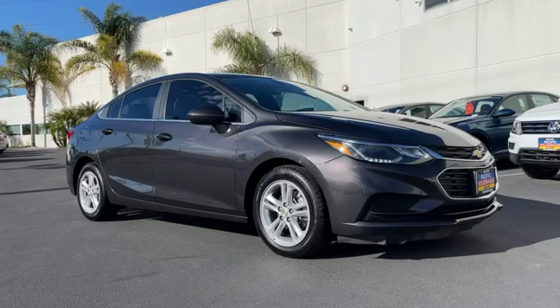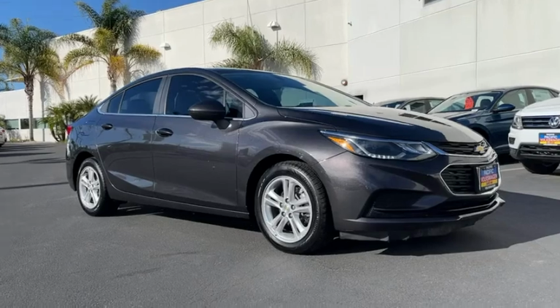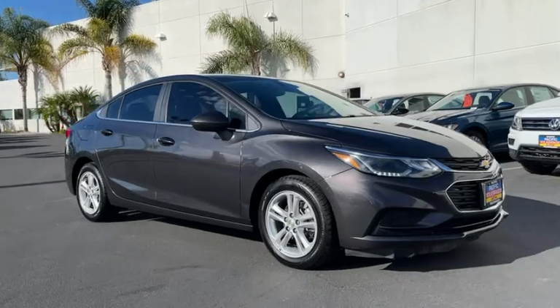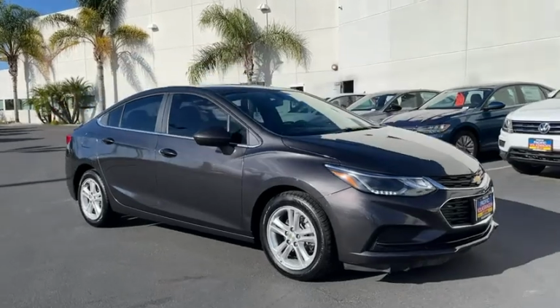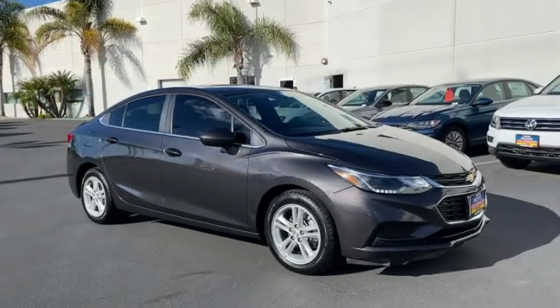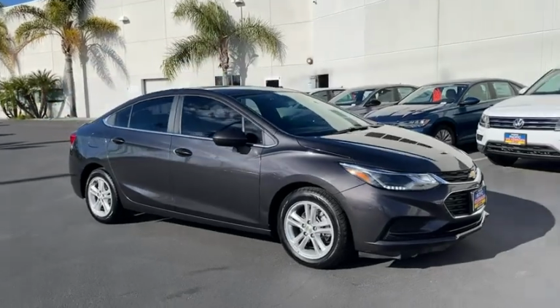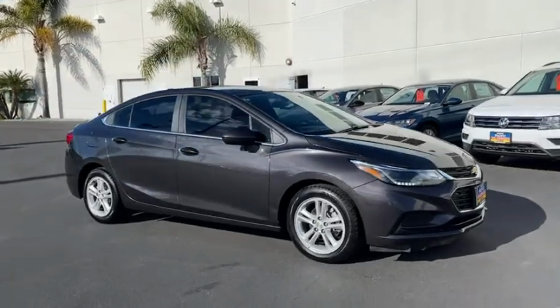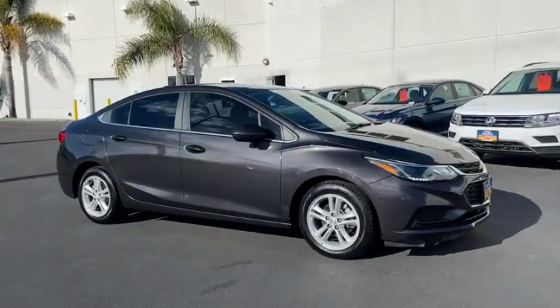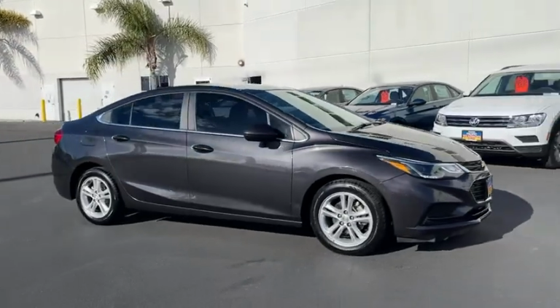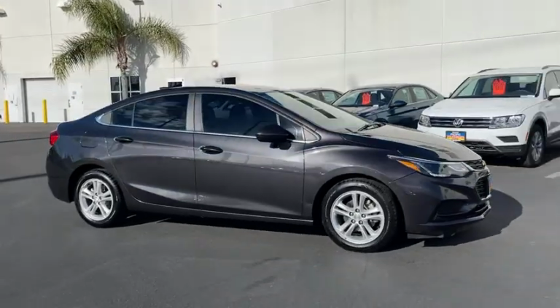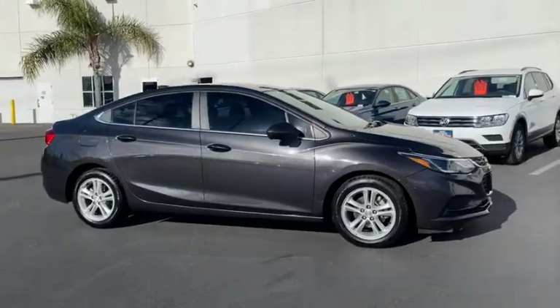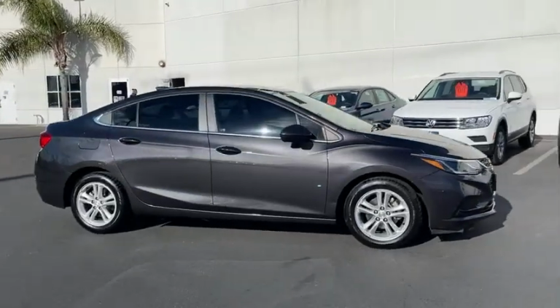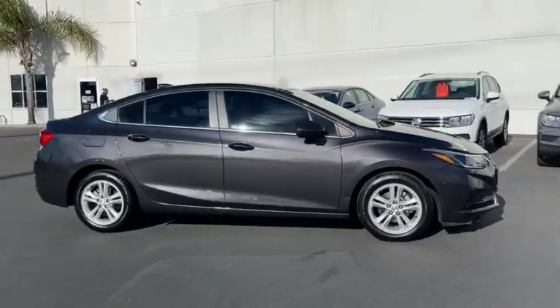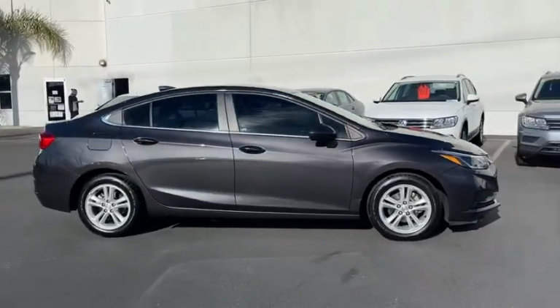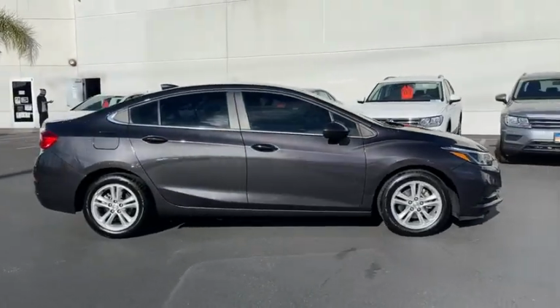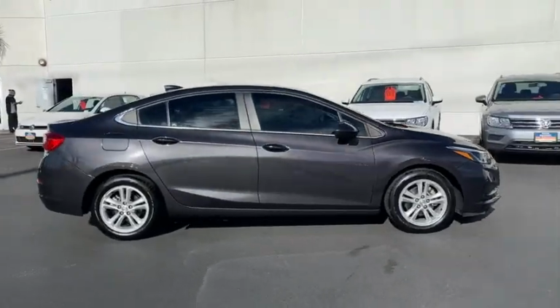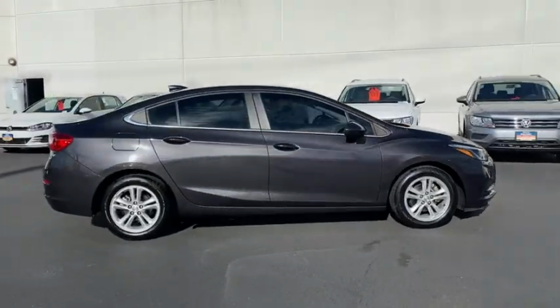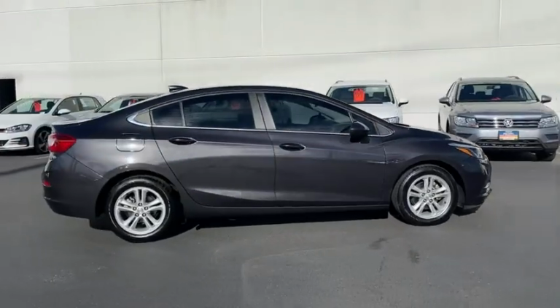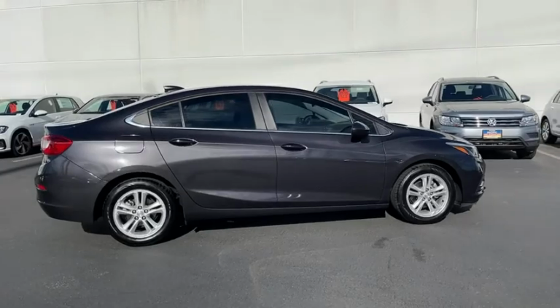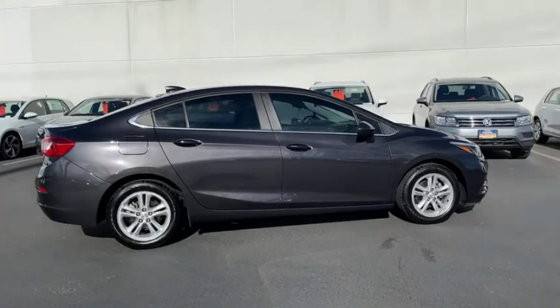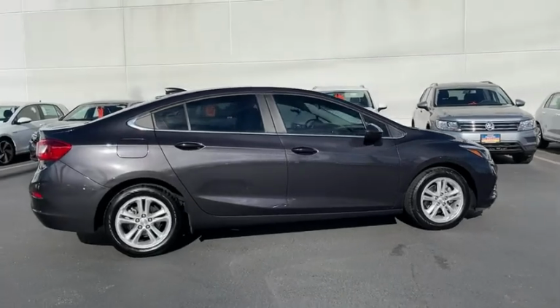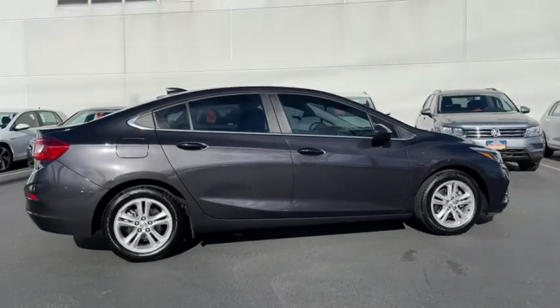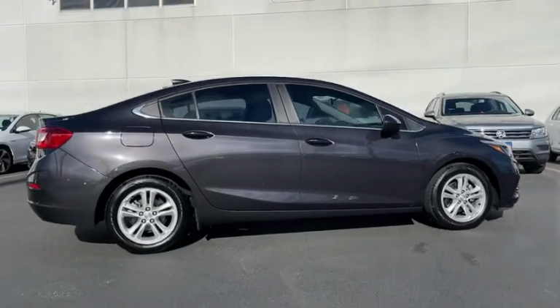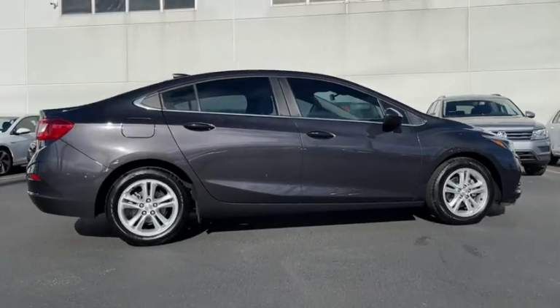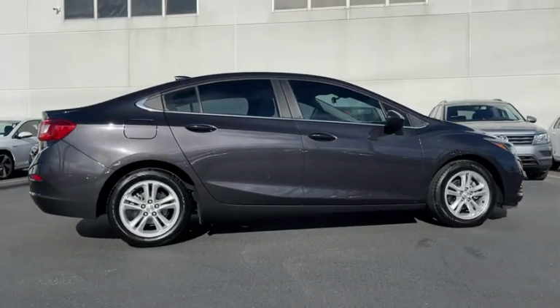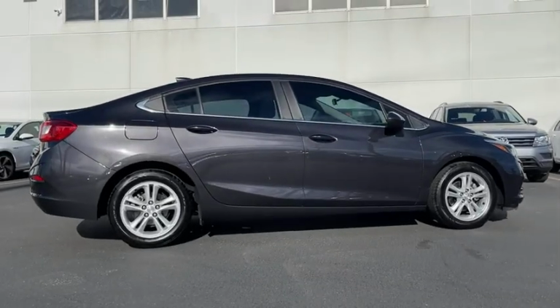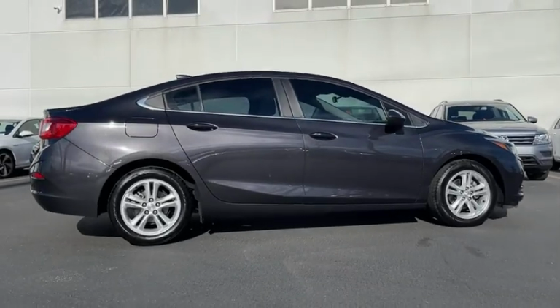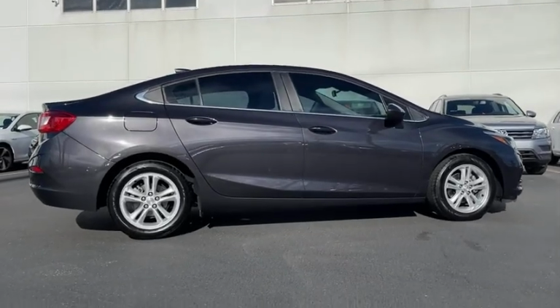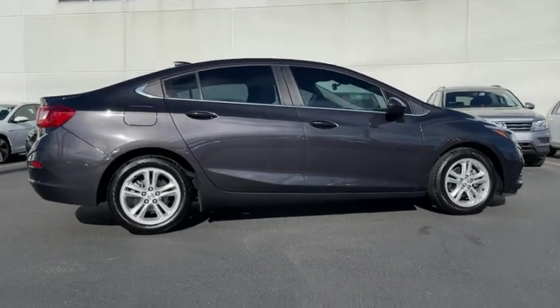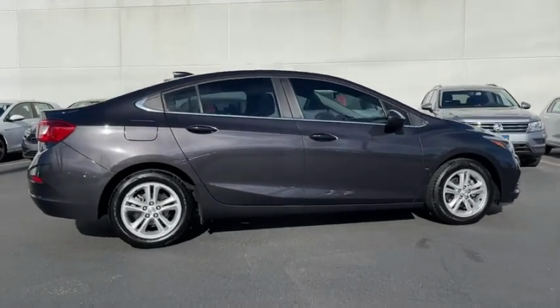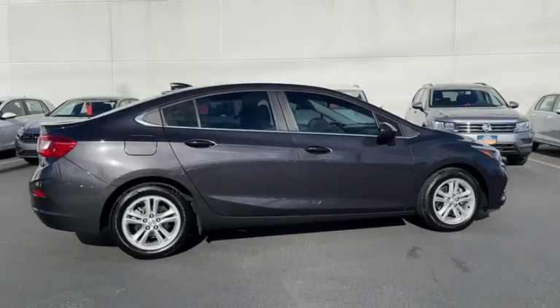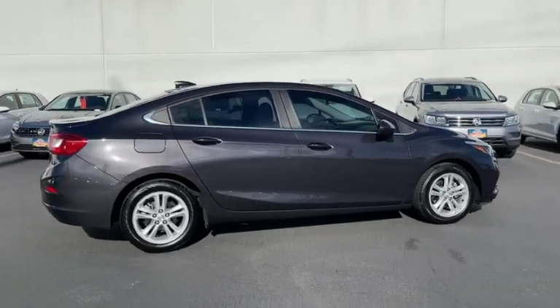Come test drive the 2017 Chevrolet Cruze. The Cruze blueprint calls for more than you'd expect. This vehicle has less than 70,000 miles.